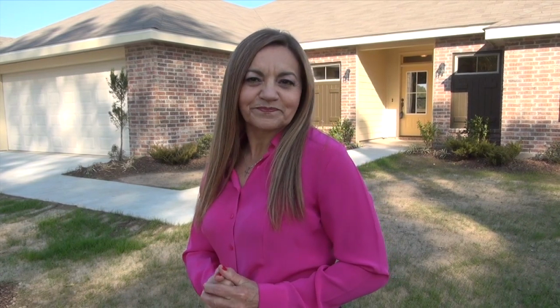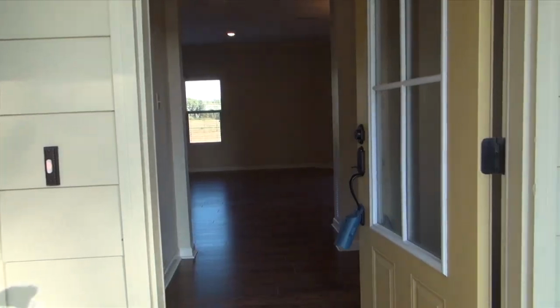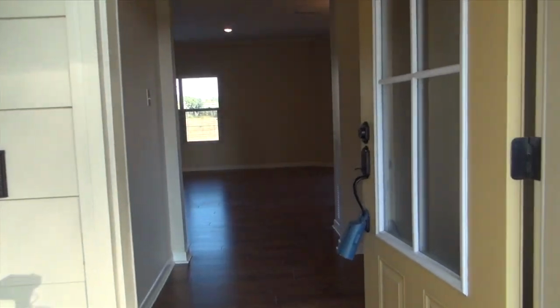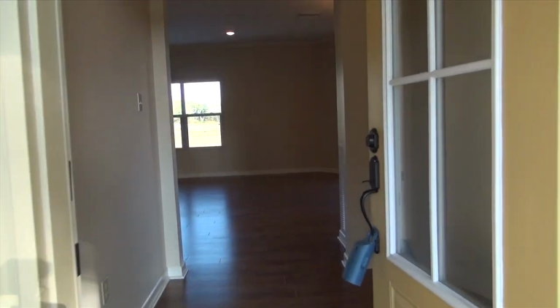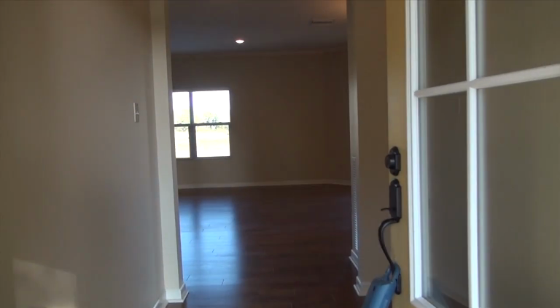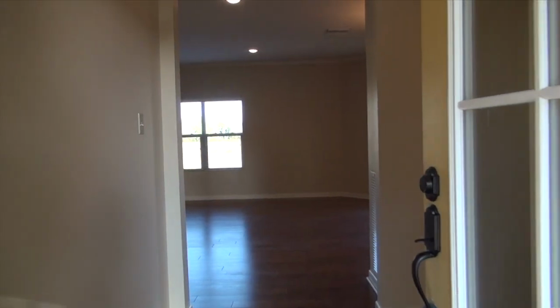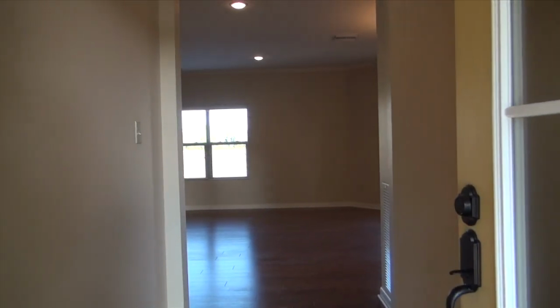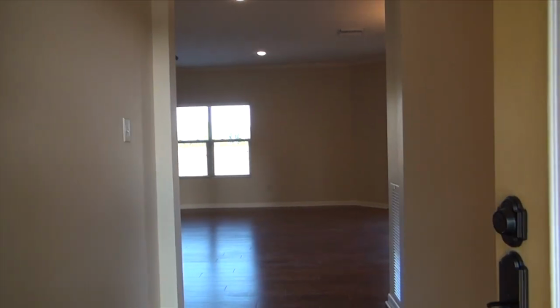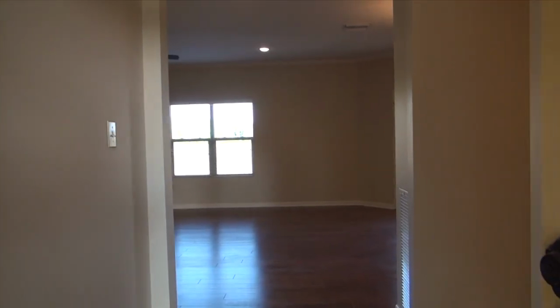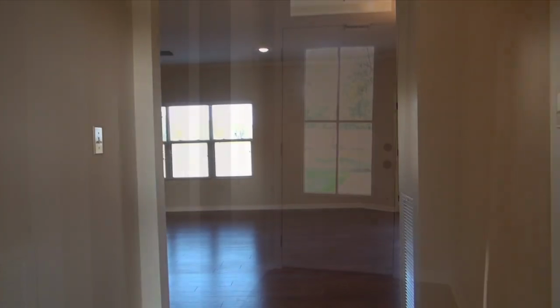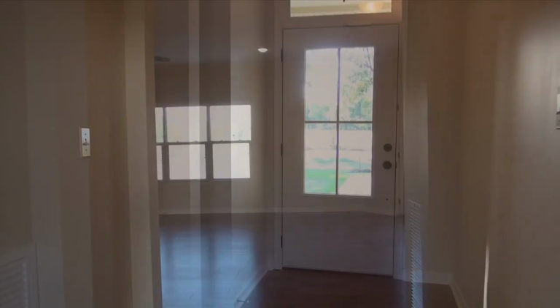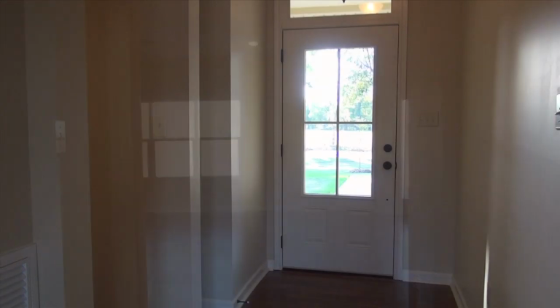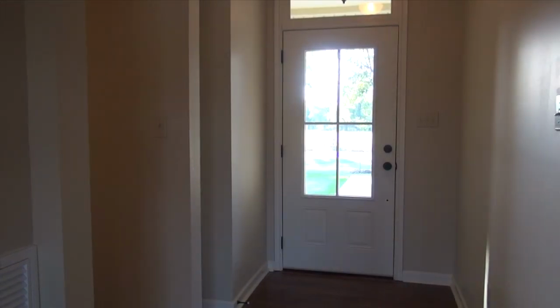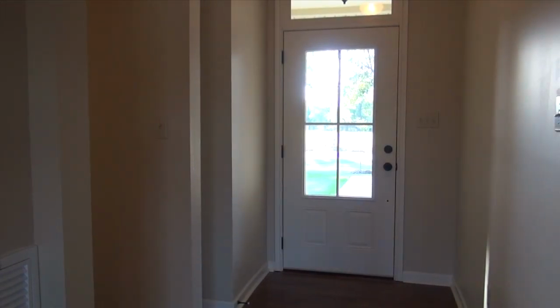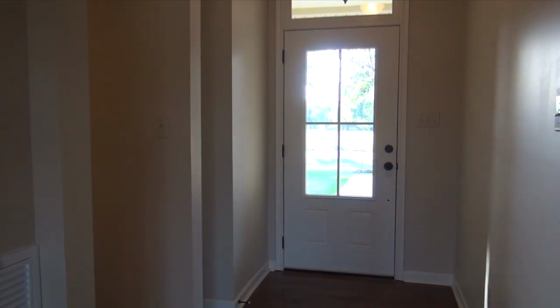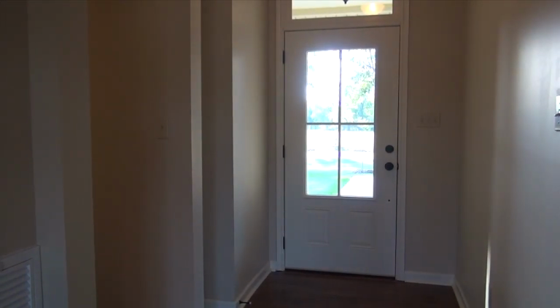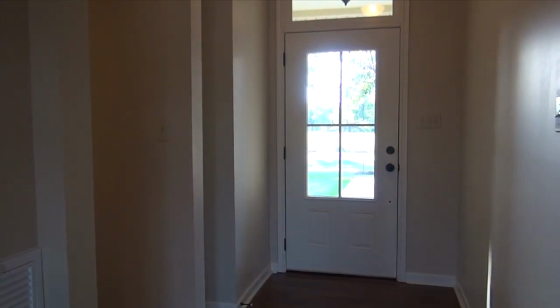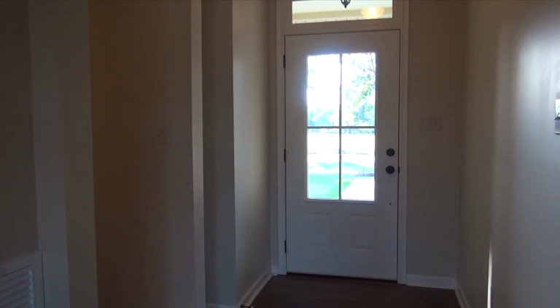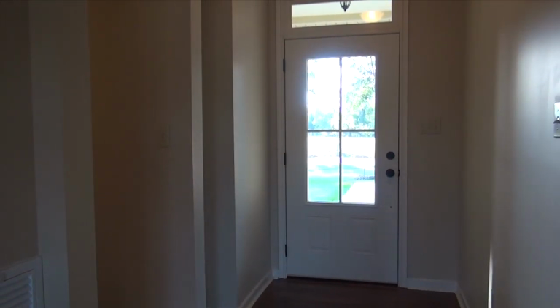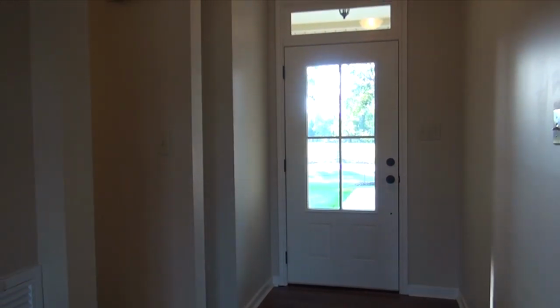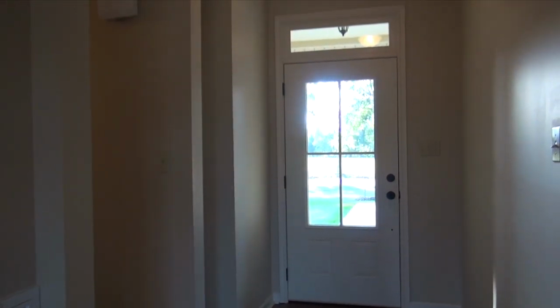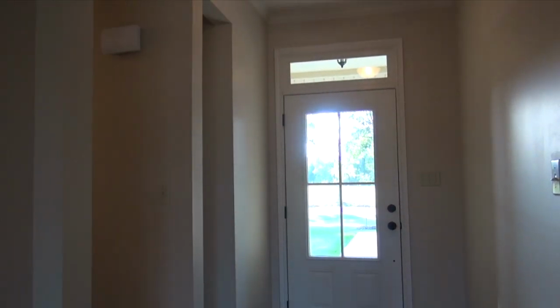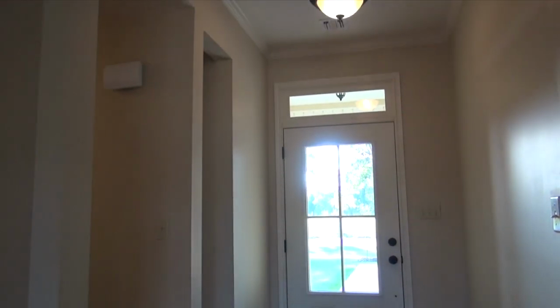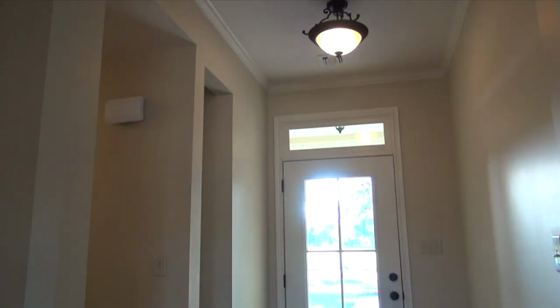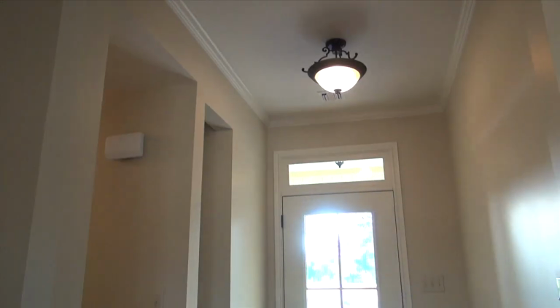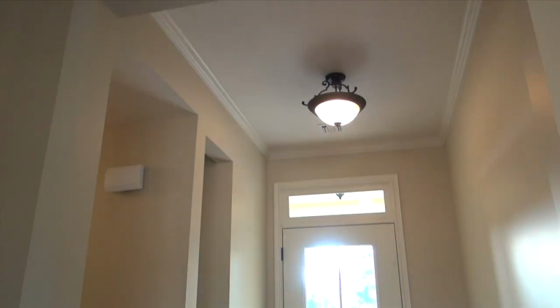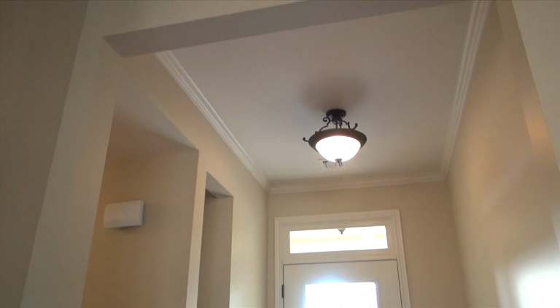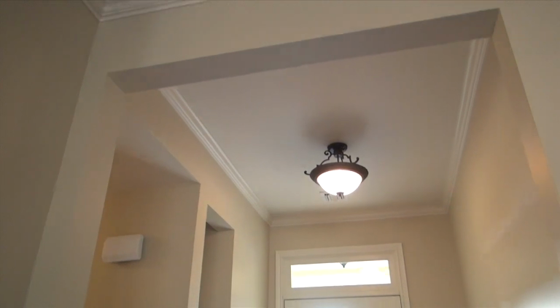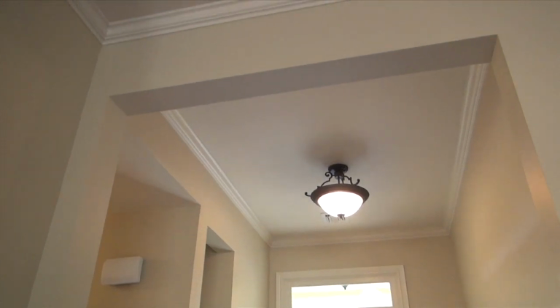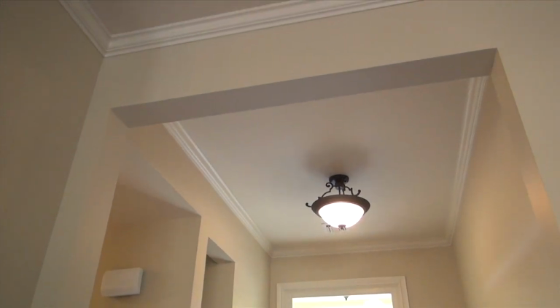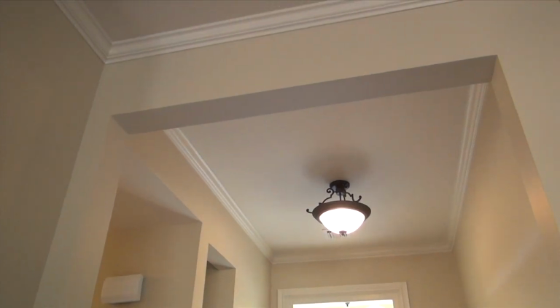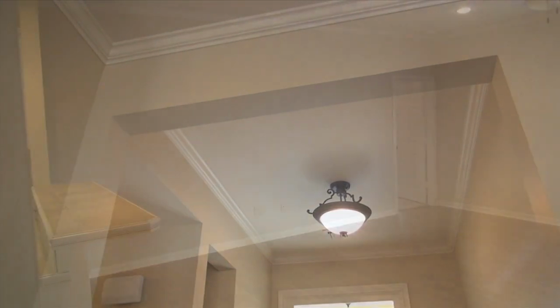As you enter this home, you walk into a foyer that features nine-foot high ceilings and a beautiful light fixture.